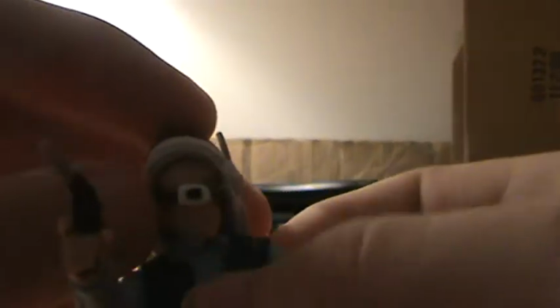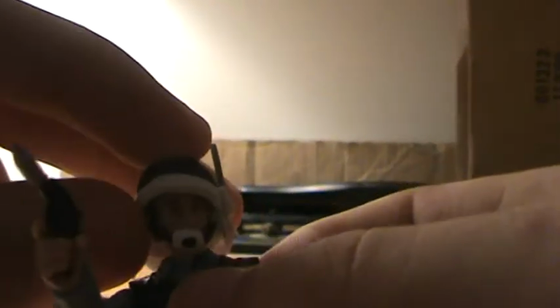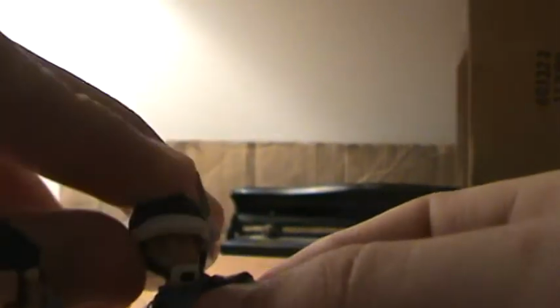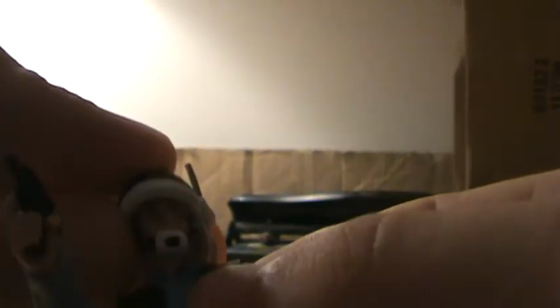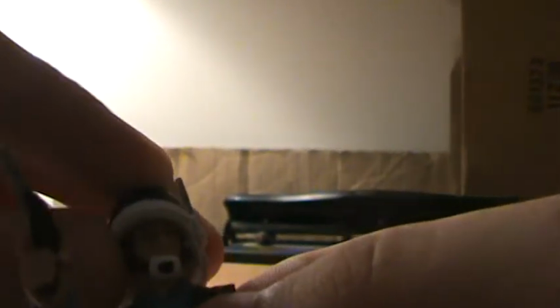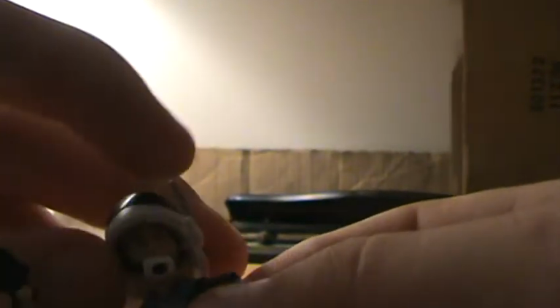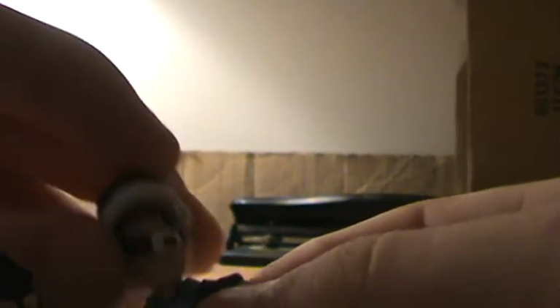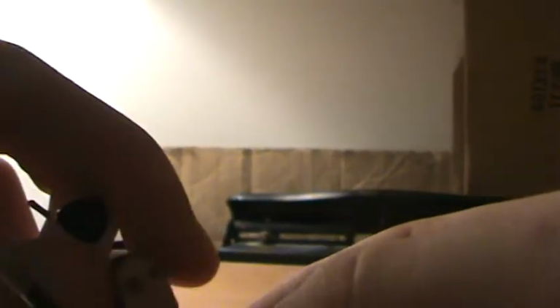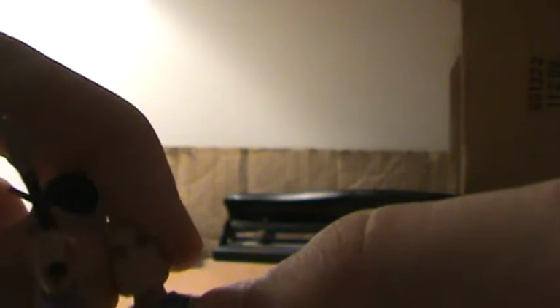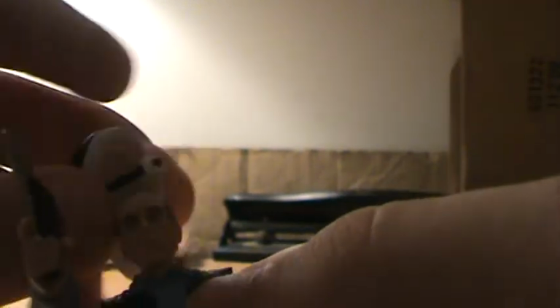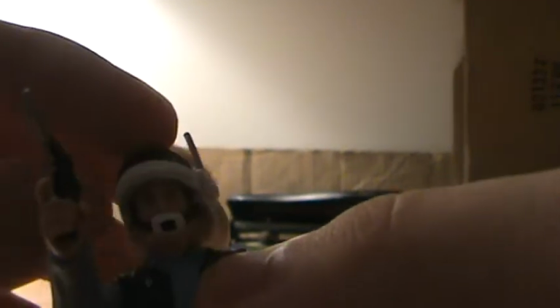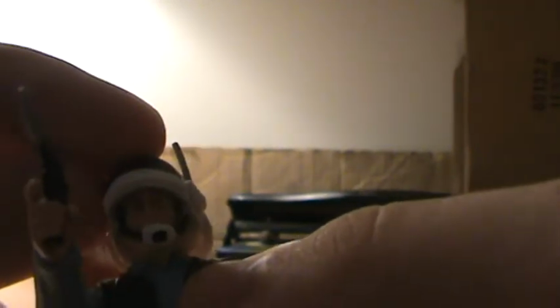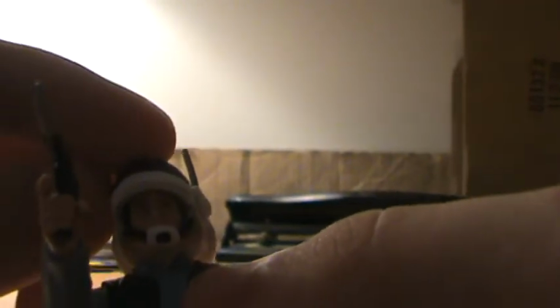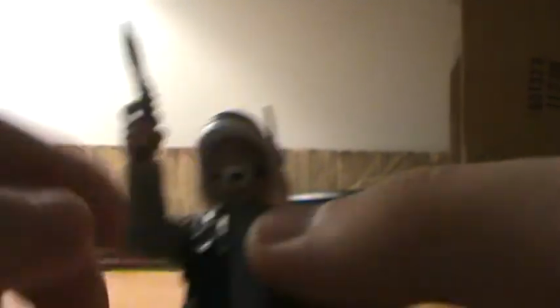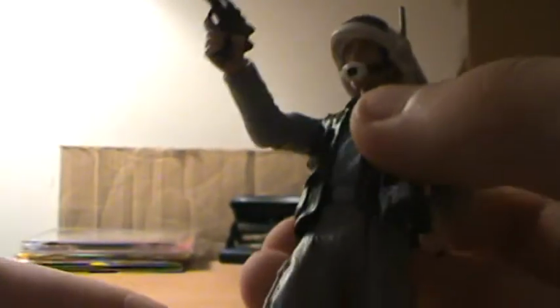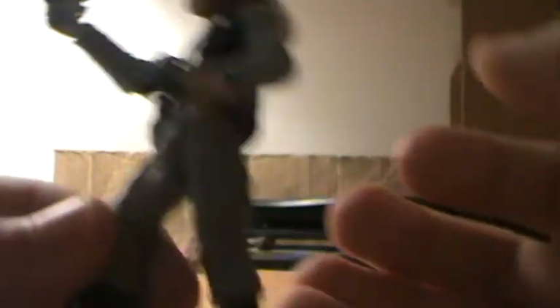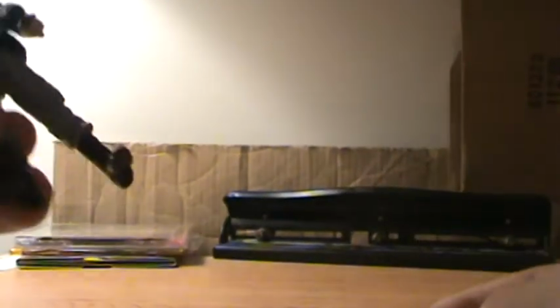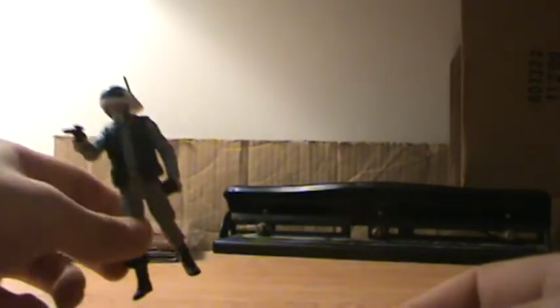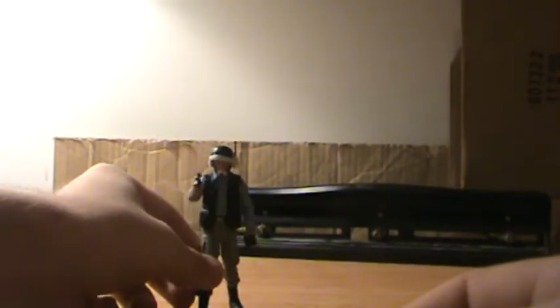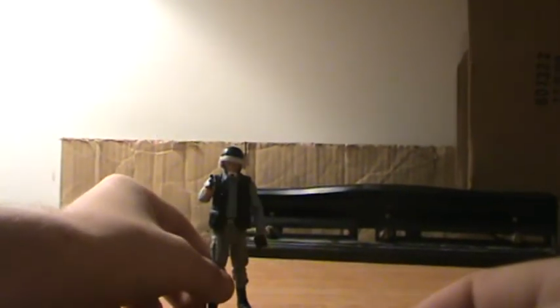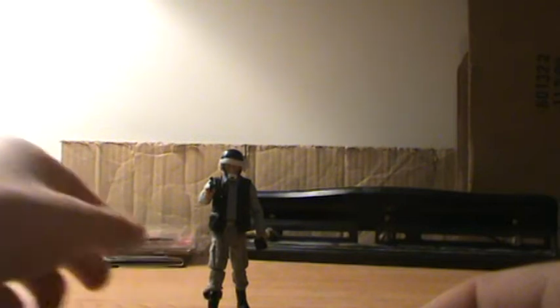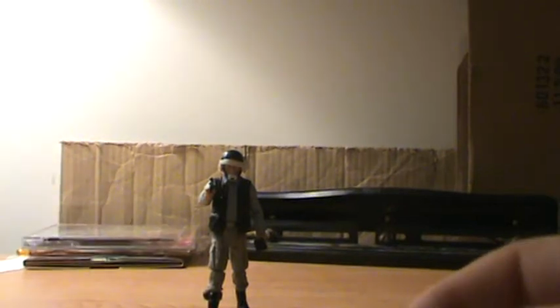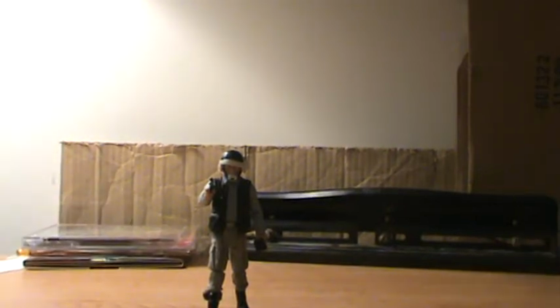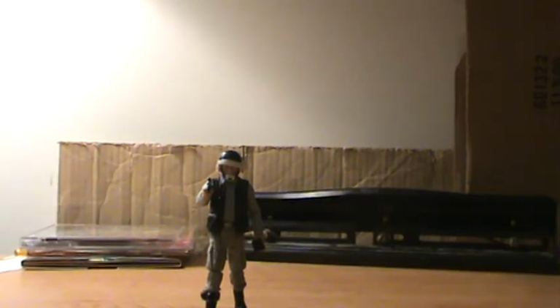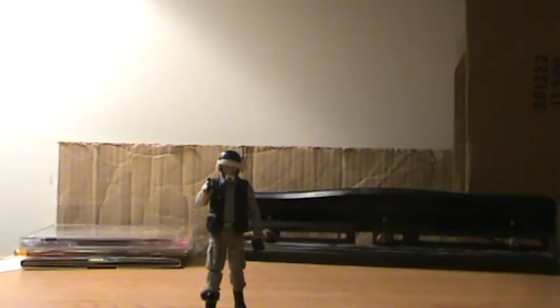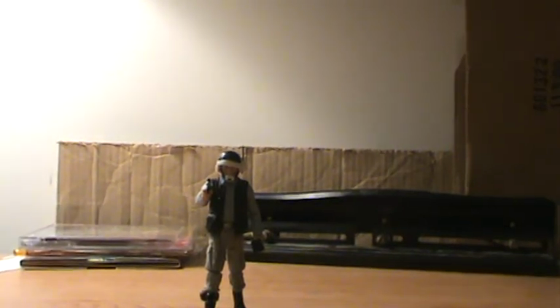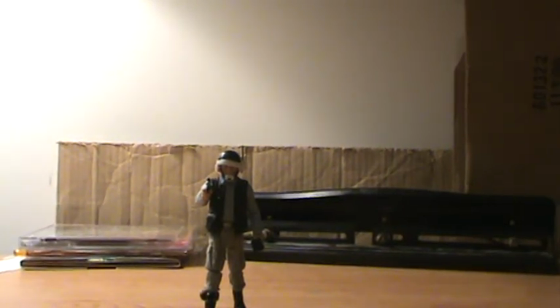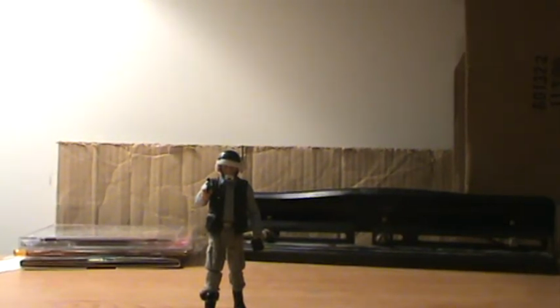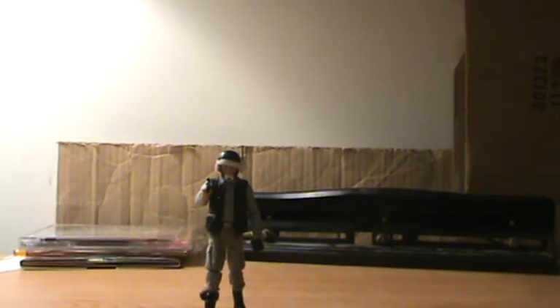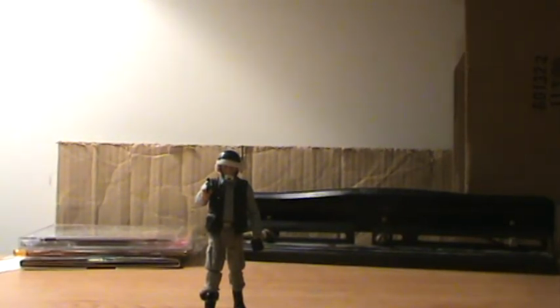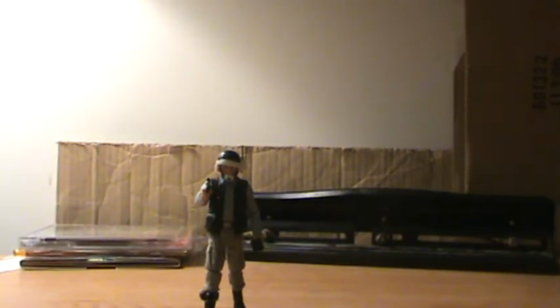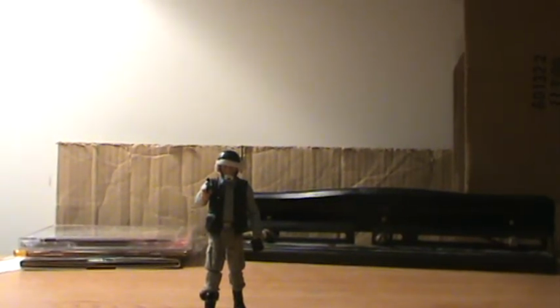Overall this is a great figure. All around it's pretty sturdy. If you're a fan of the original trilogy or you need some more rebel troopers, I definitely recommend this guy. Thanks for watching and may the force be with you.